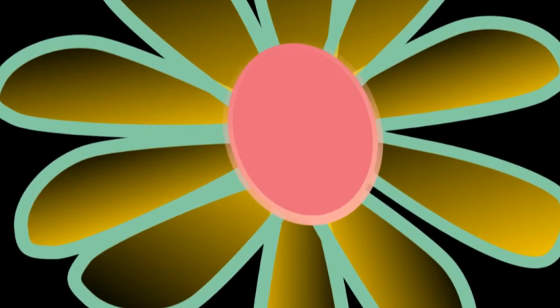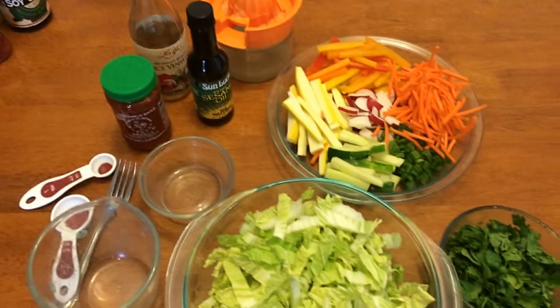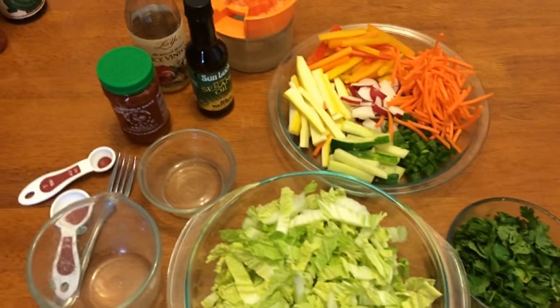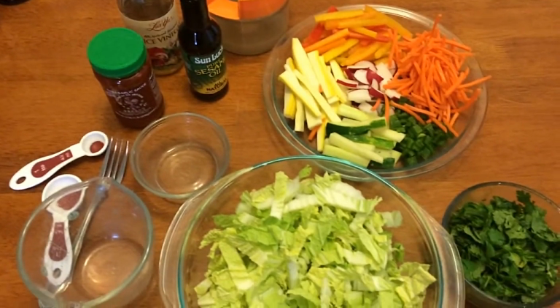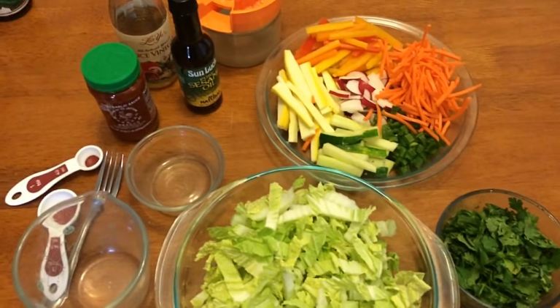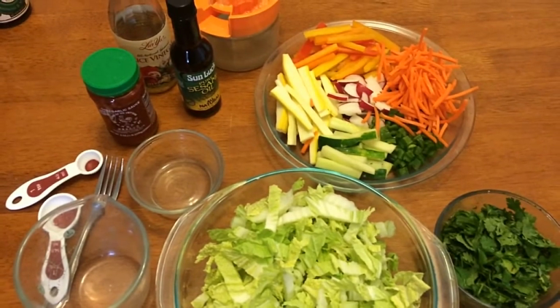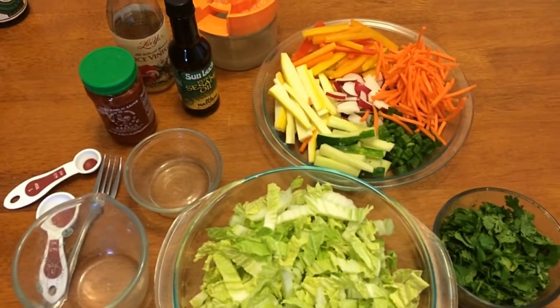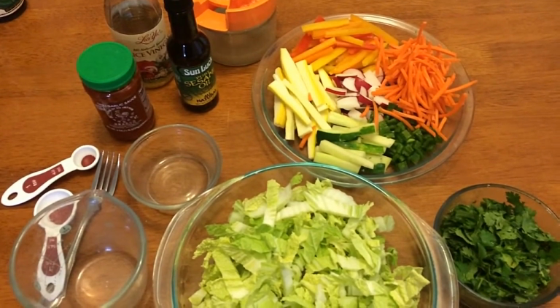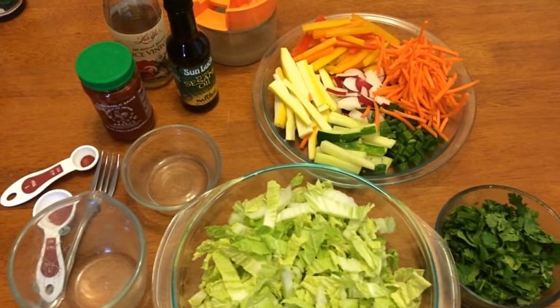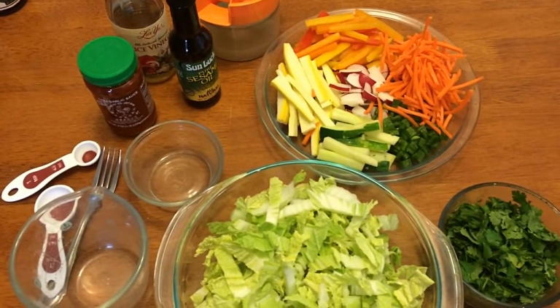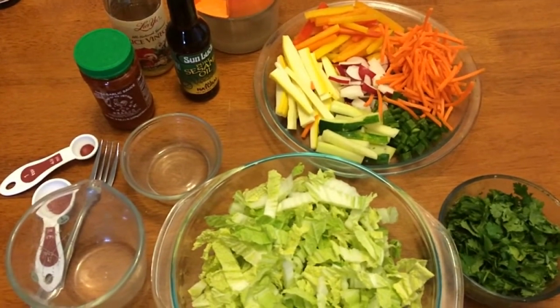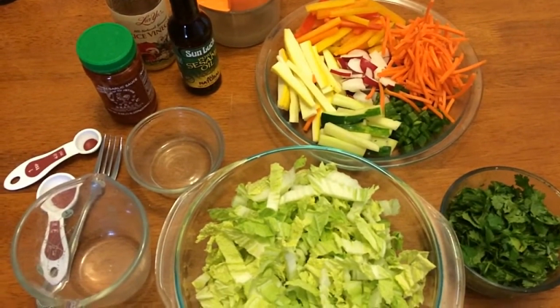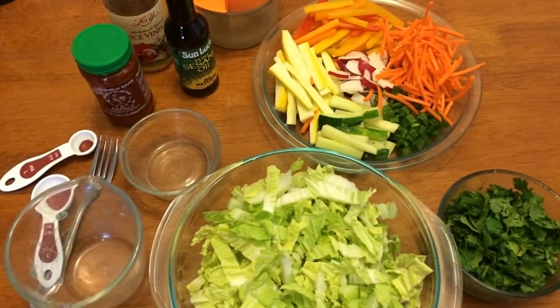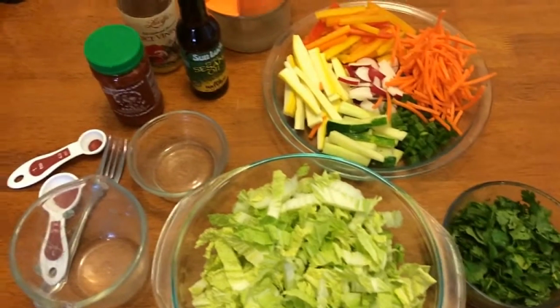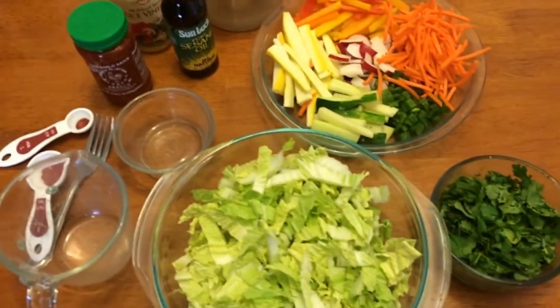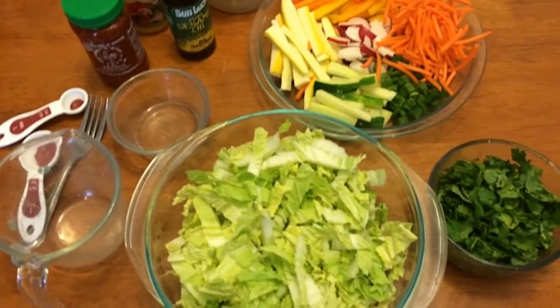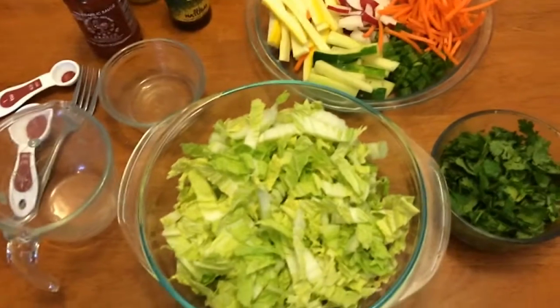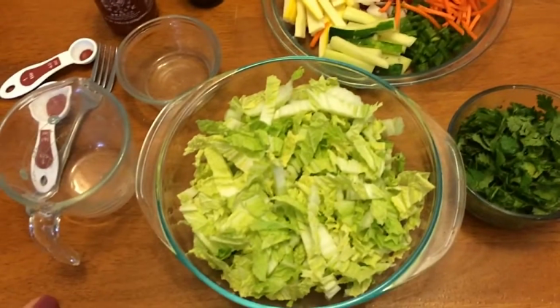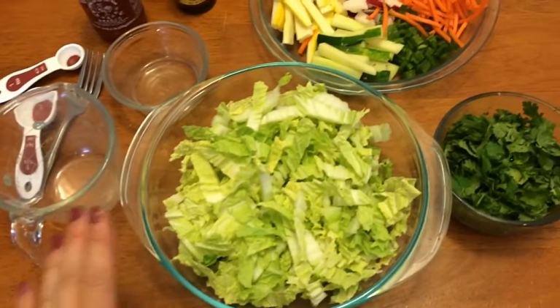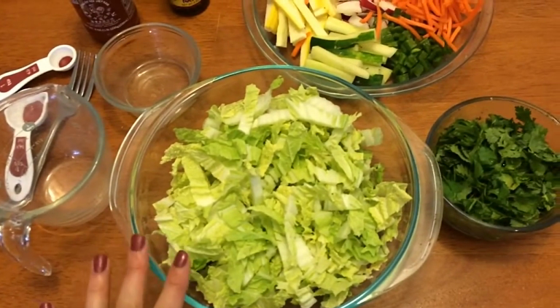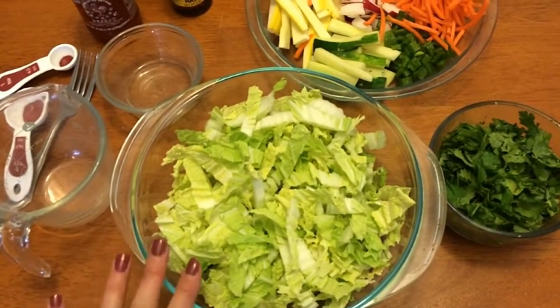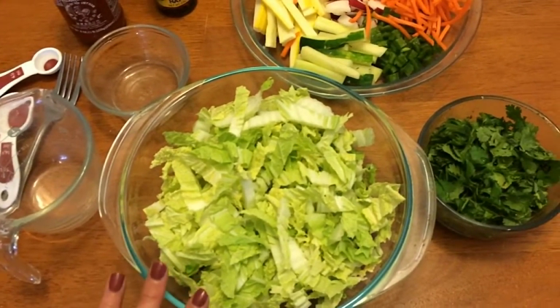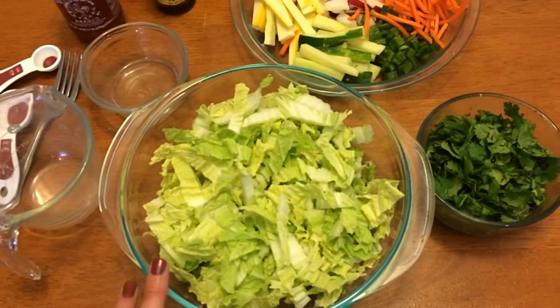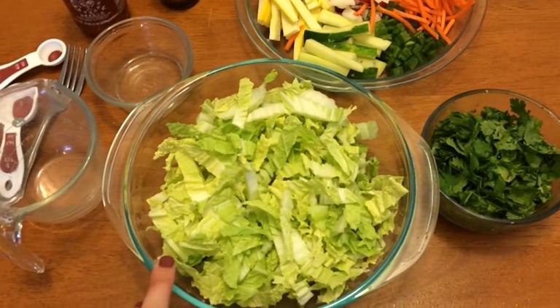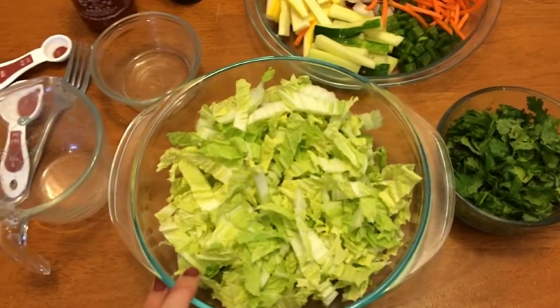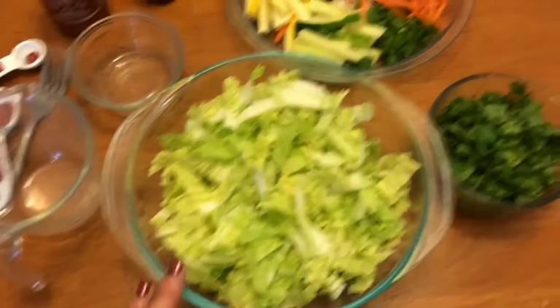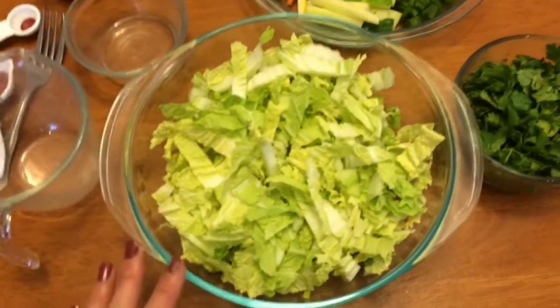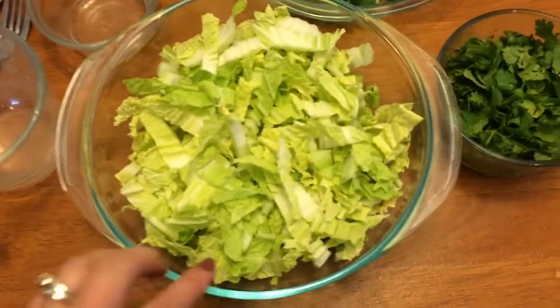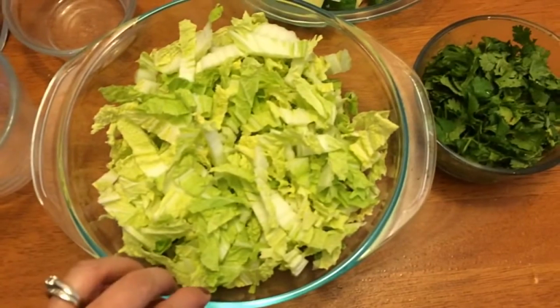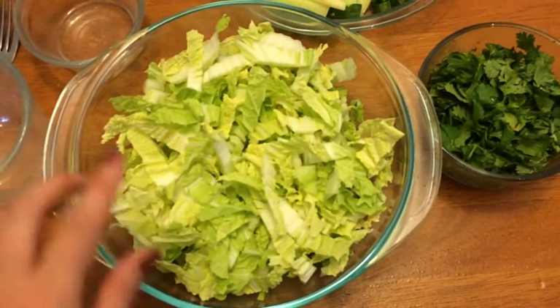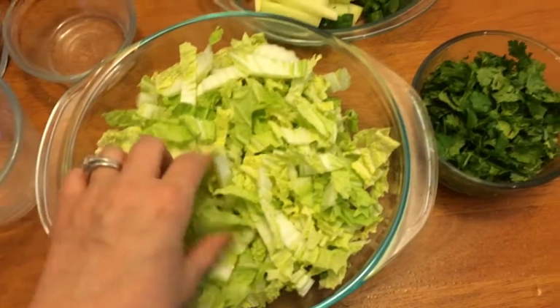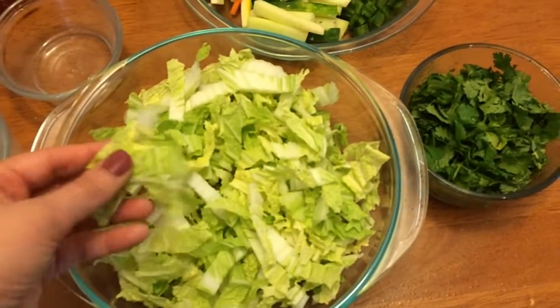Hi everyone, welcome back to my channel. My name is Jess and today I'm going to show you a Thai inspired salad. You need to start with about three cups of the Napa cabbage or Chinese cabbage, and you just cut it up in shreds.